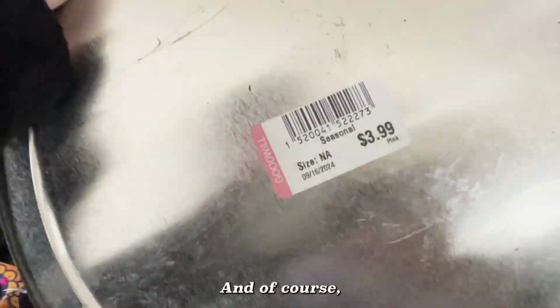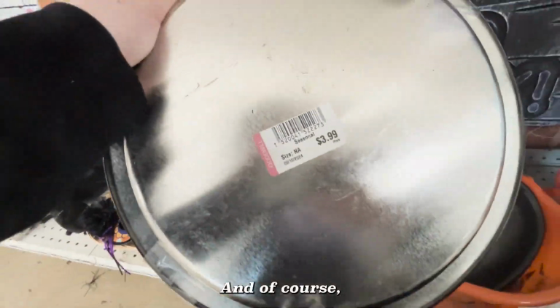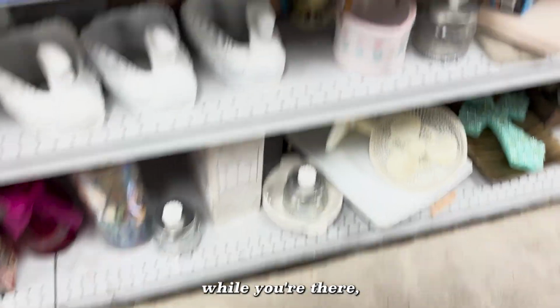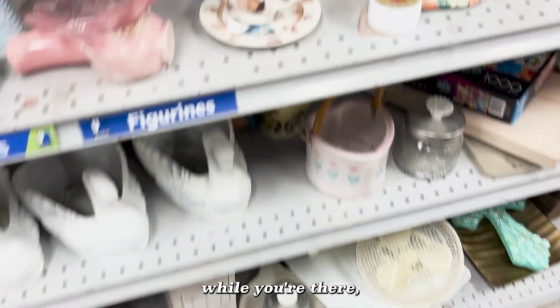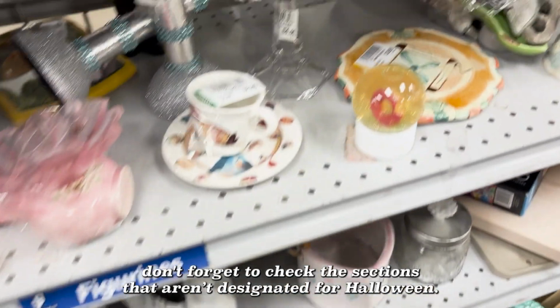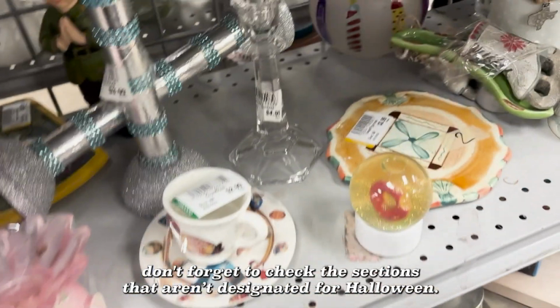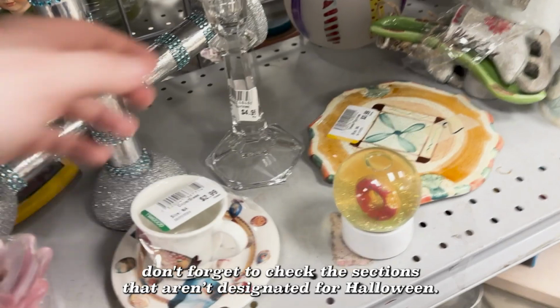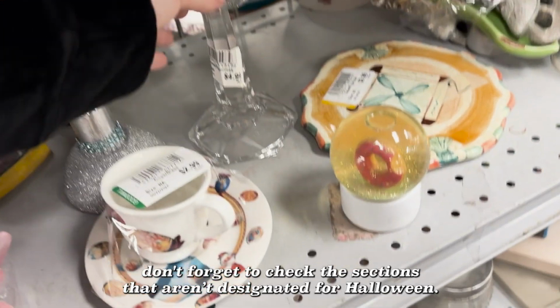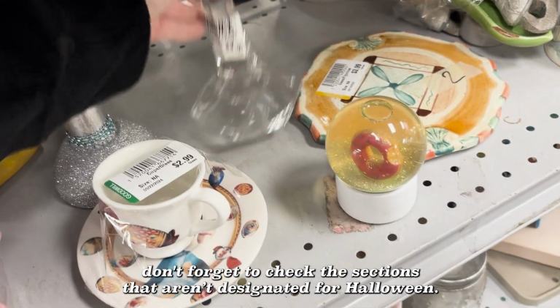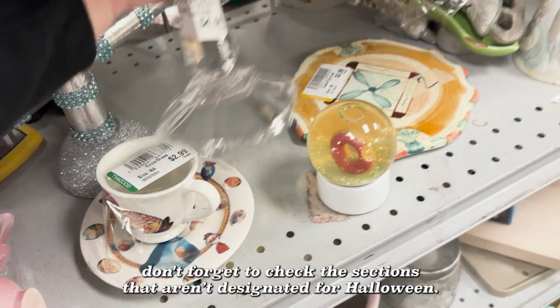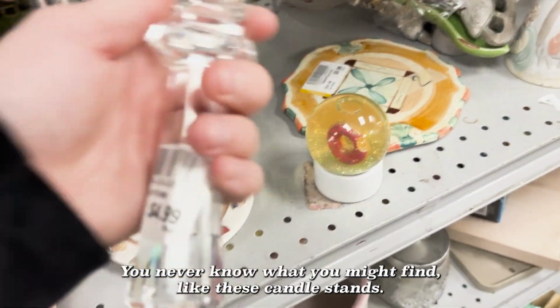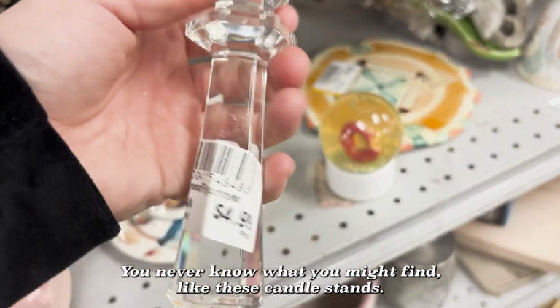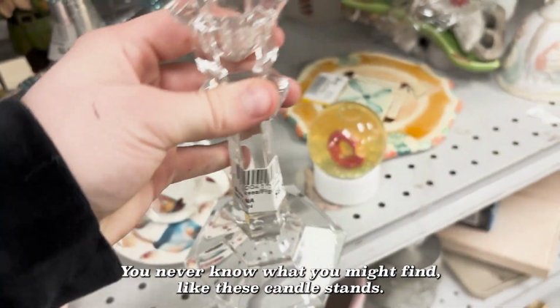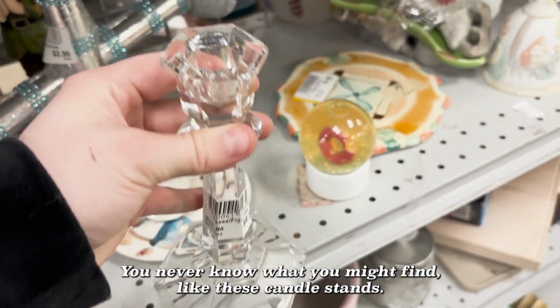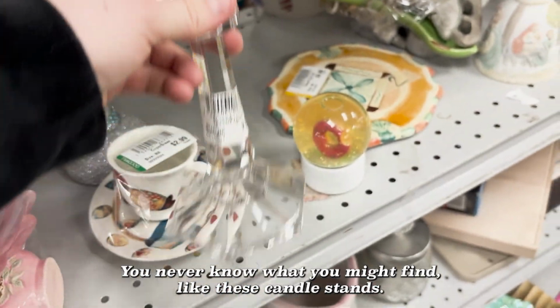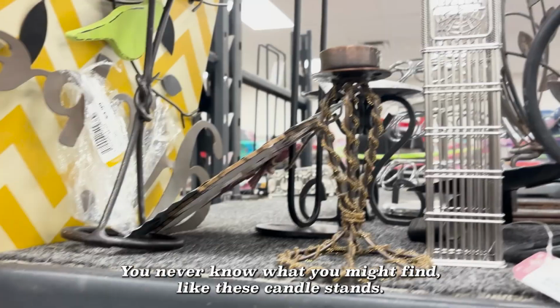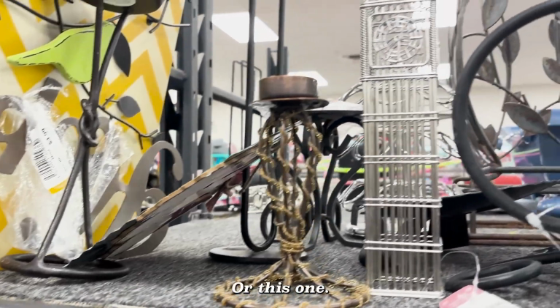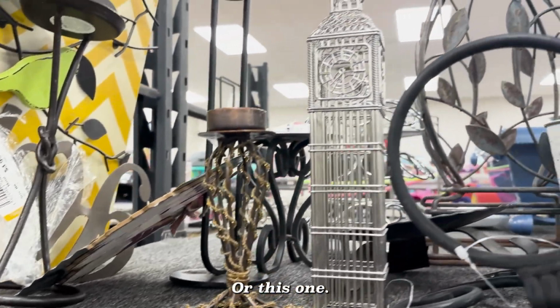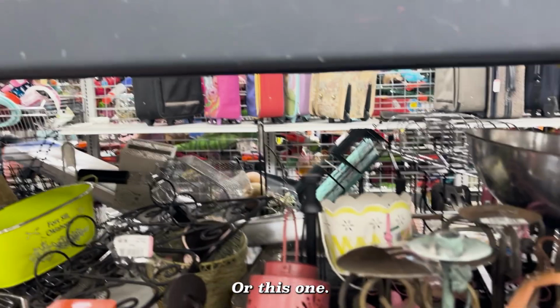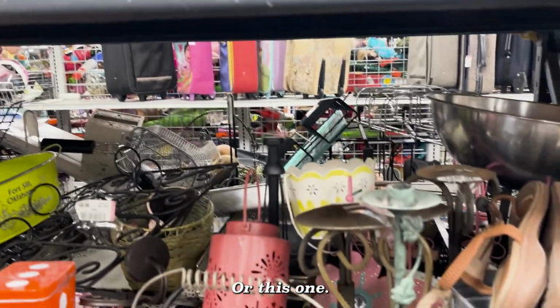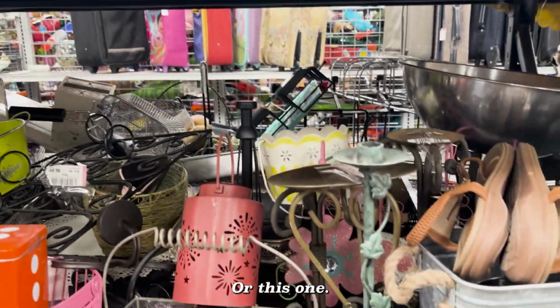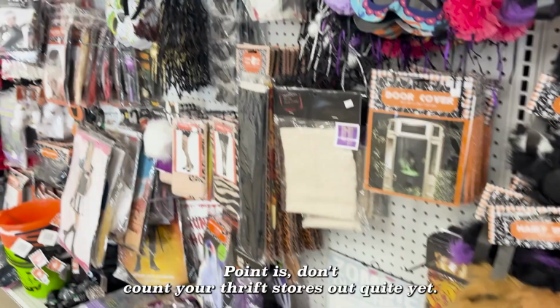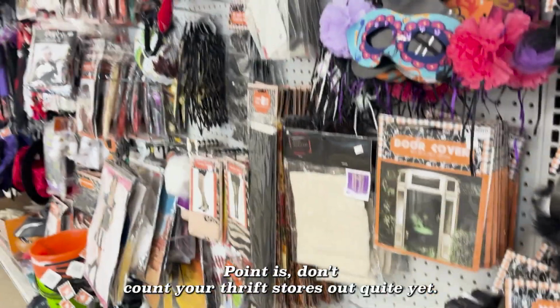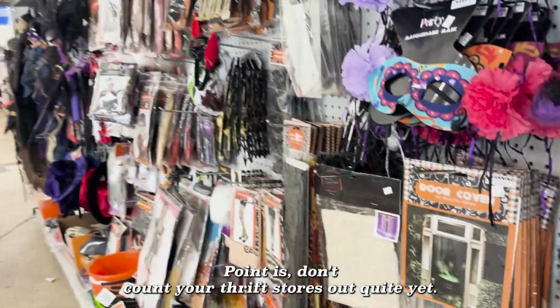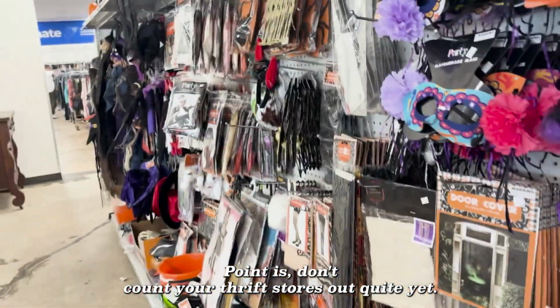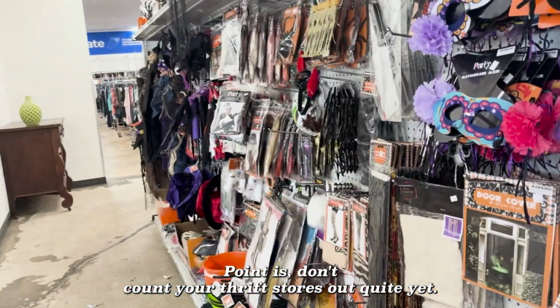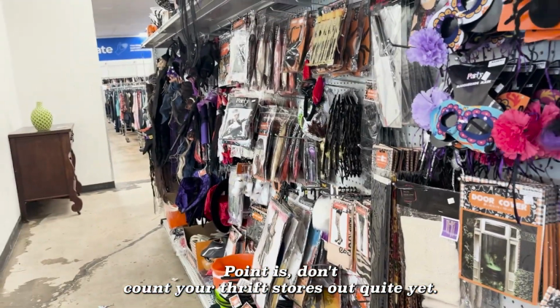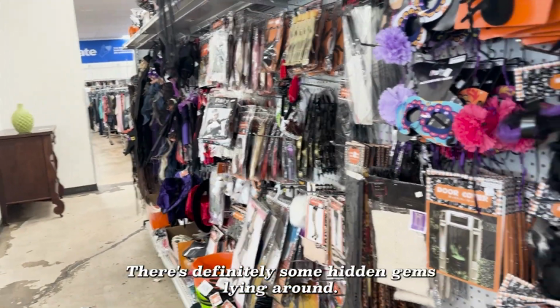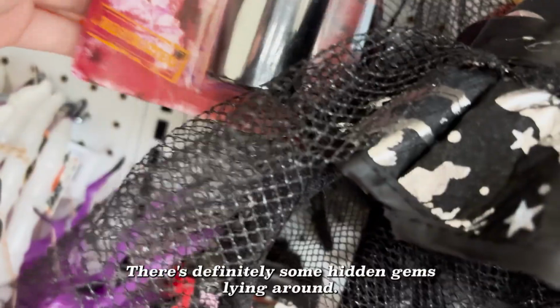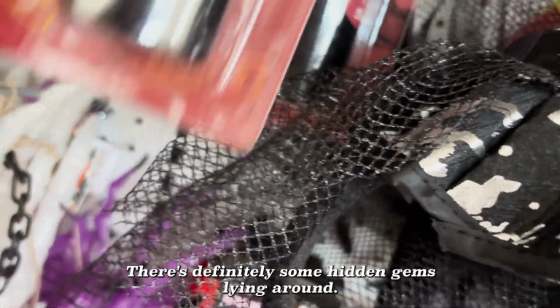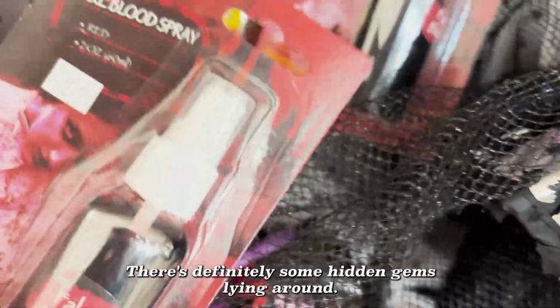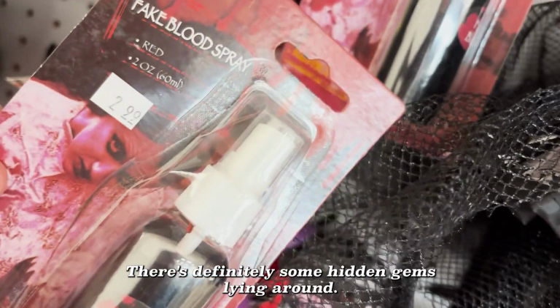And of course, while you're there, don't forget to check the sections that aren't designated for Halloween. You never know what you might find, like these candle stands — and several others. Point is, don't count your thrift stores out quite yet. There's definitely some hidden gems lying around.